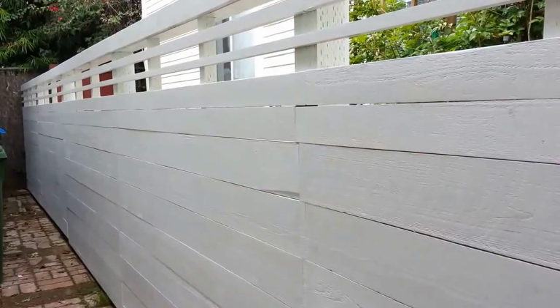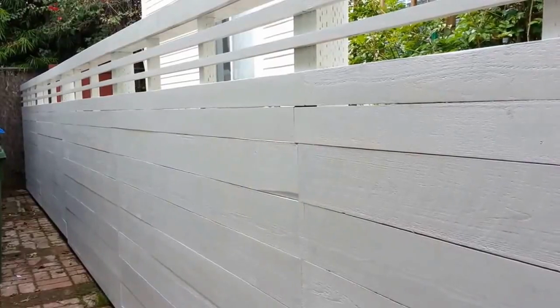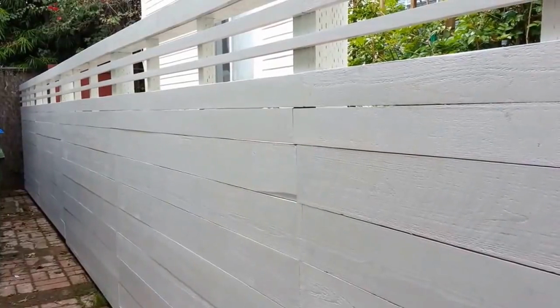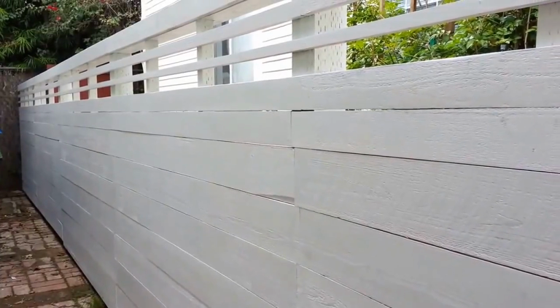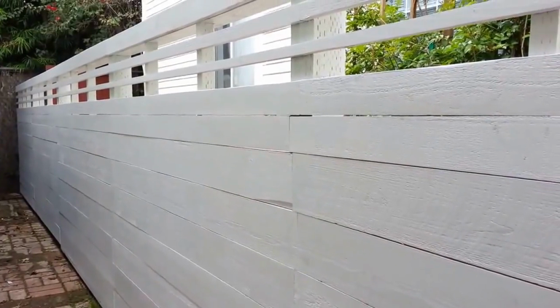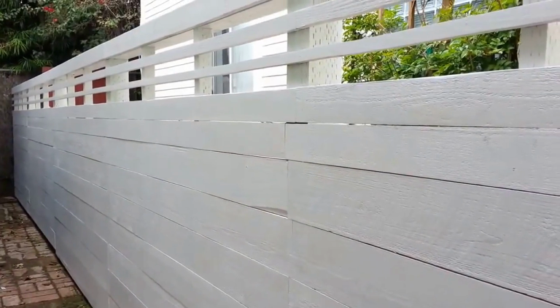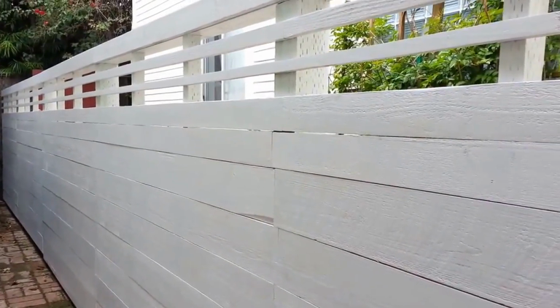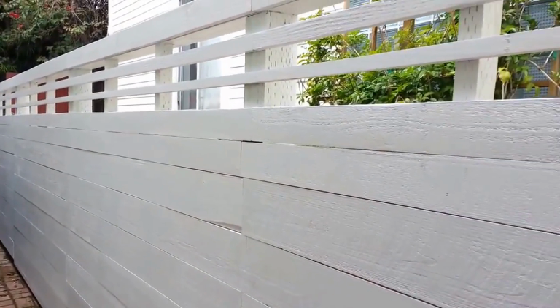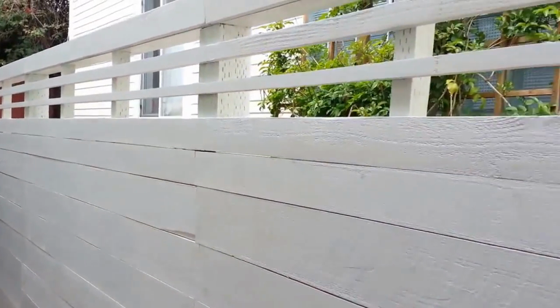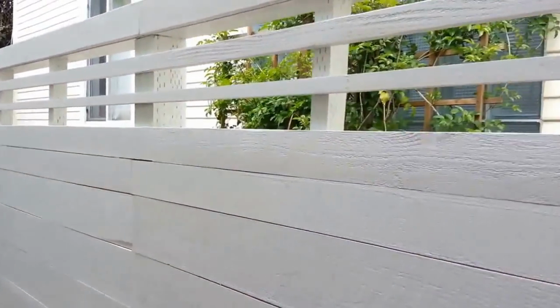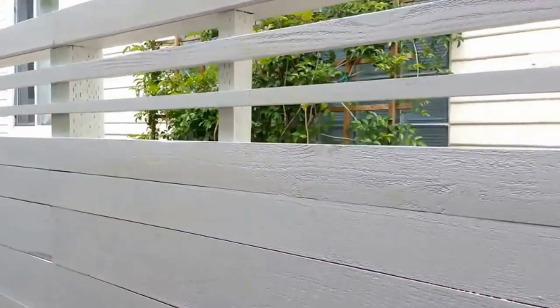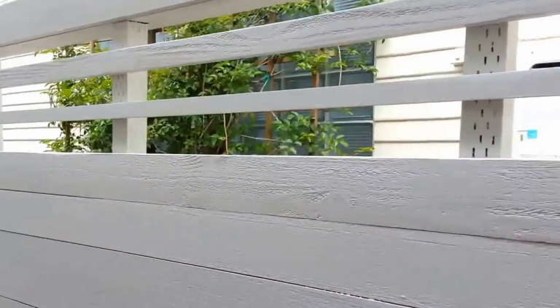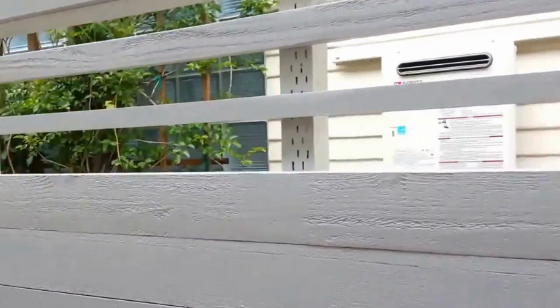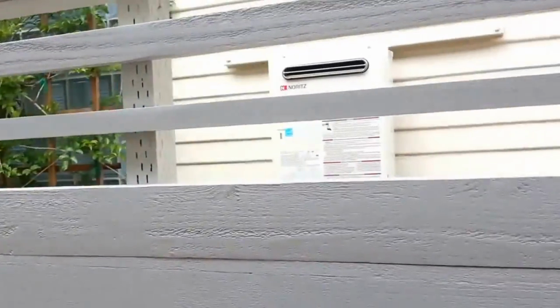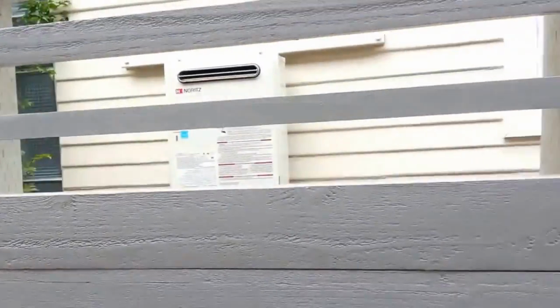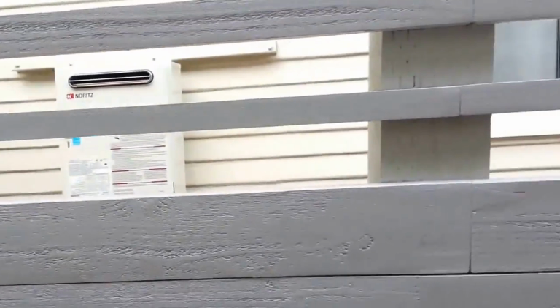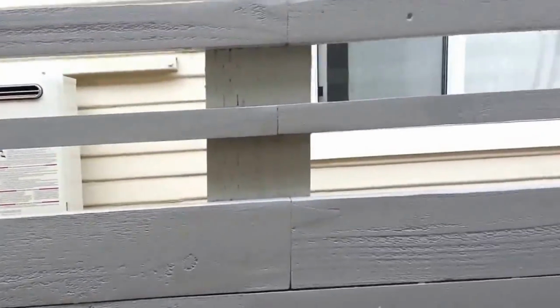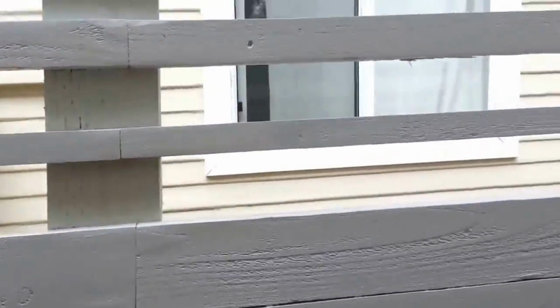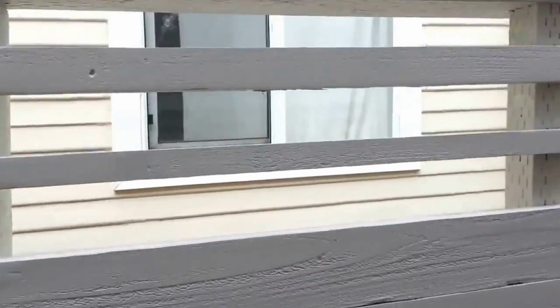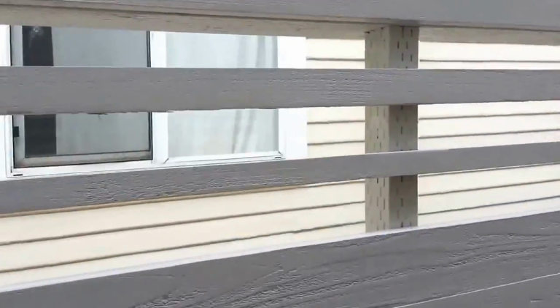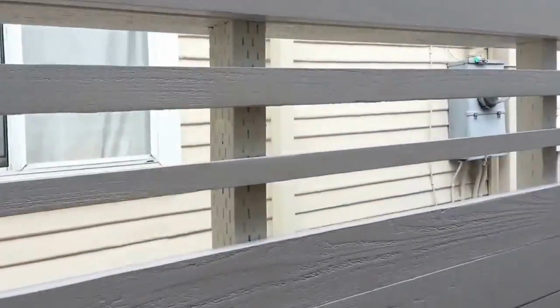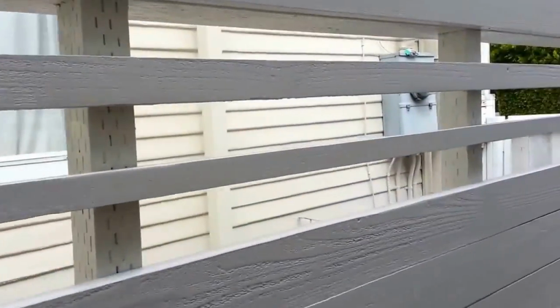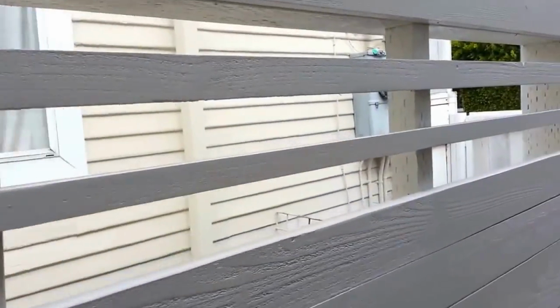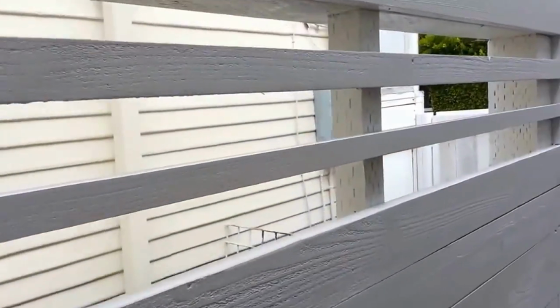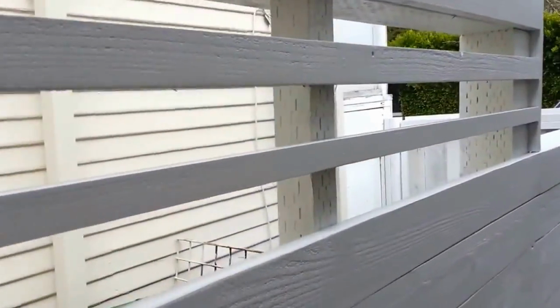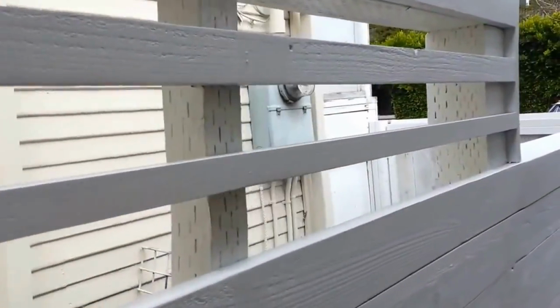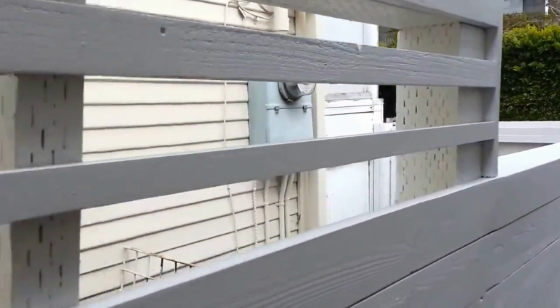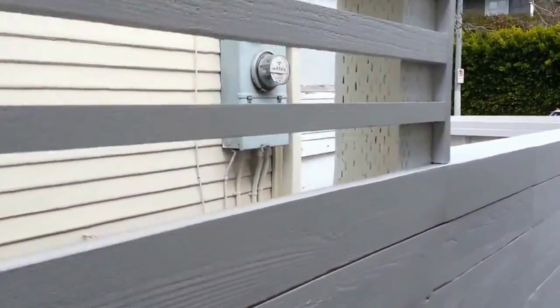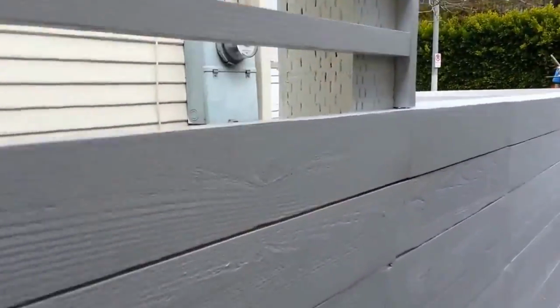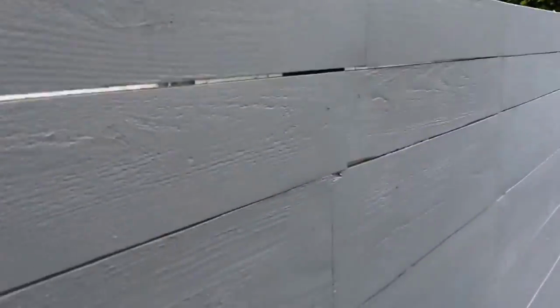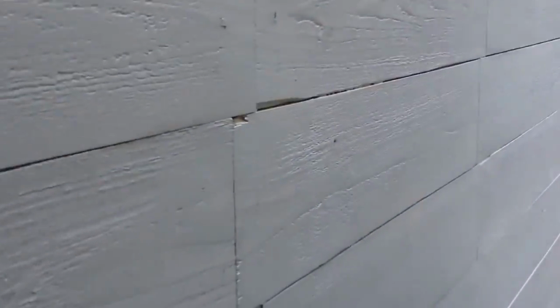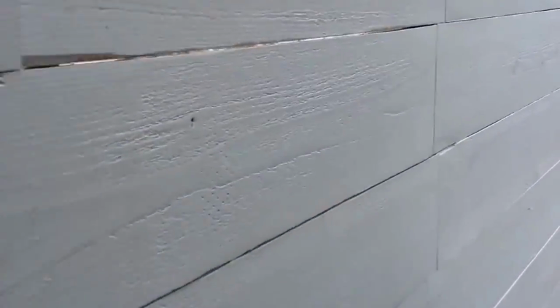This is a new design we started doing down here in Venice. It's all redwood fencing, and the top is more open to let some light in.